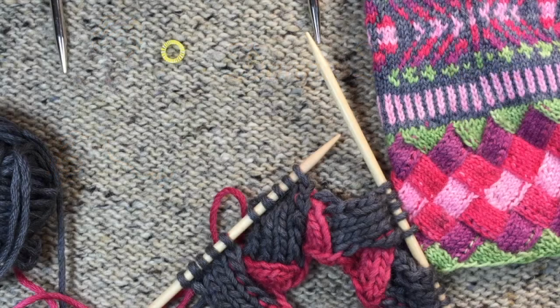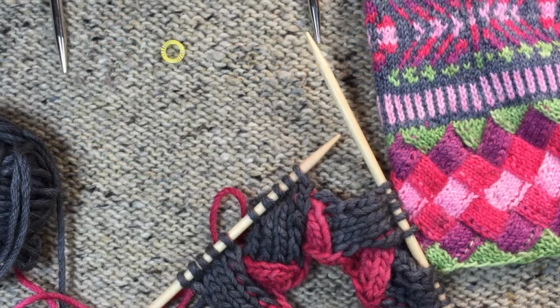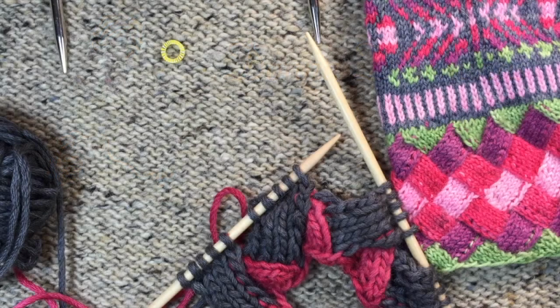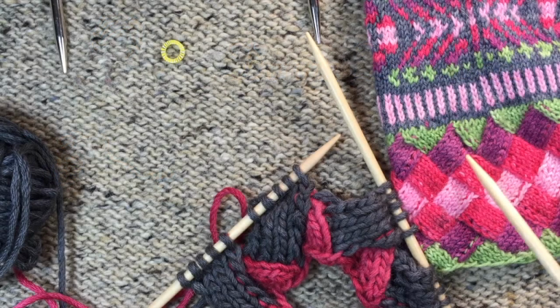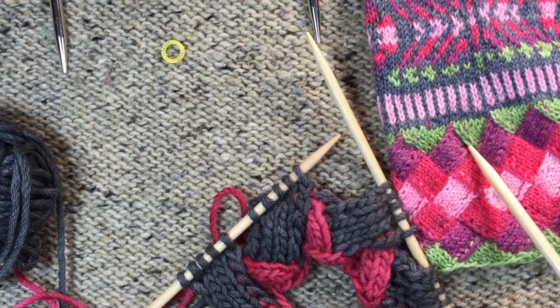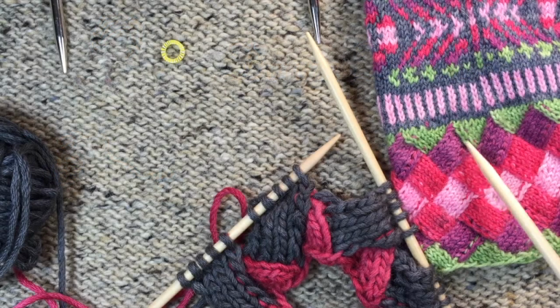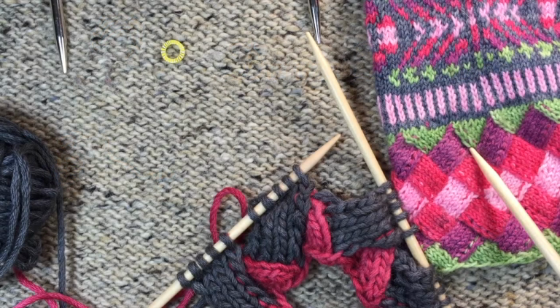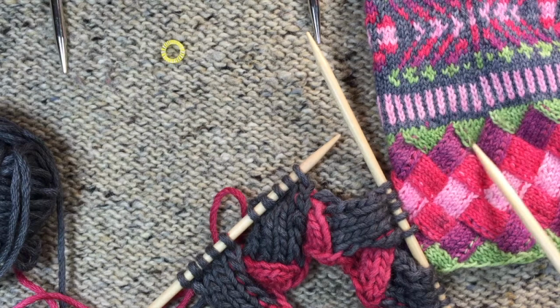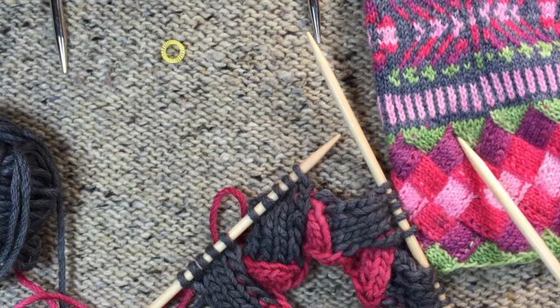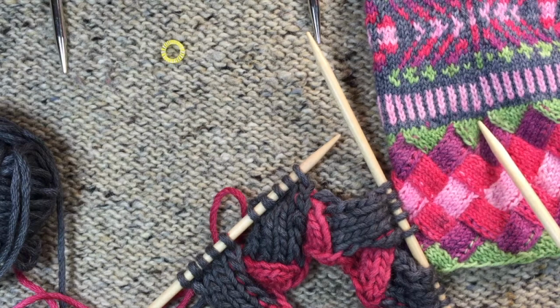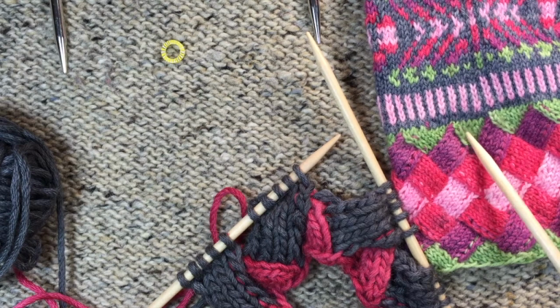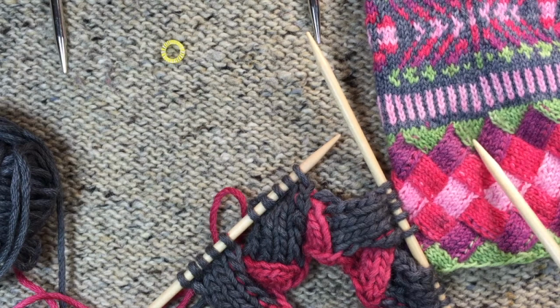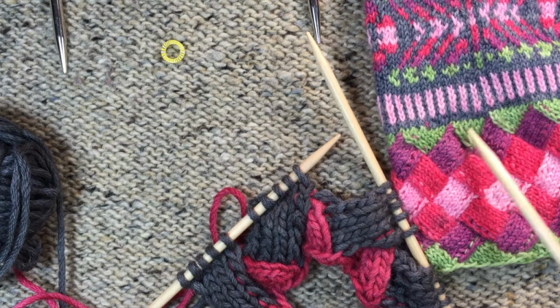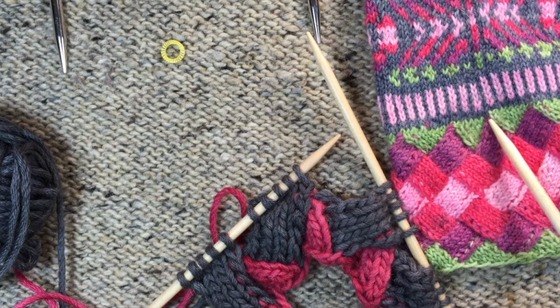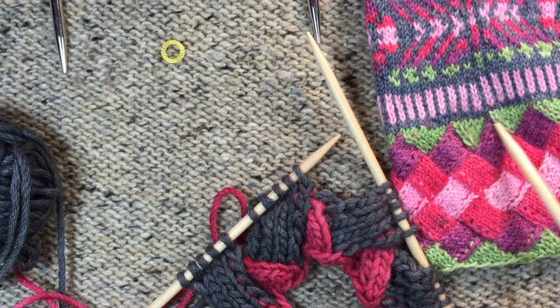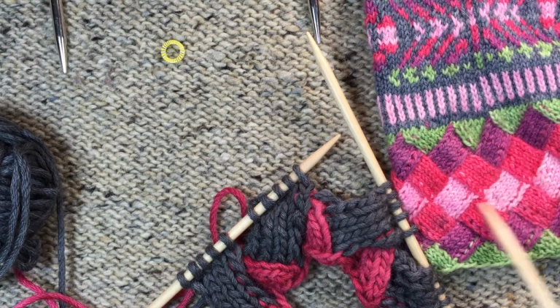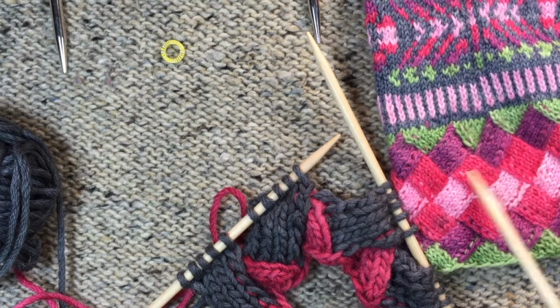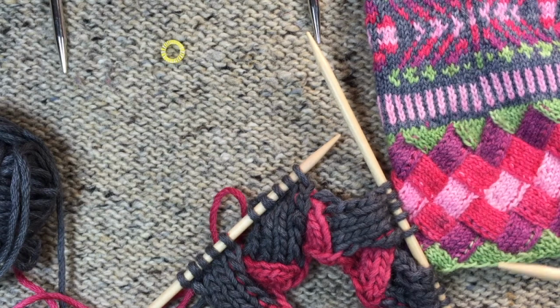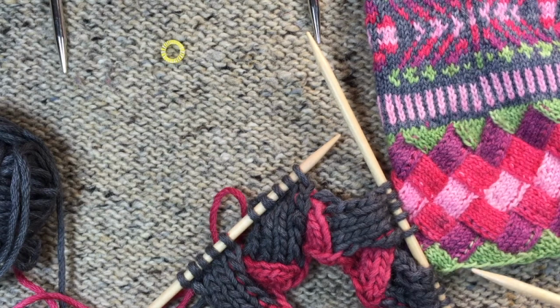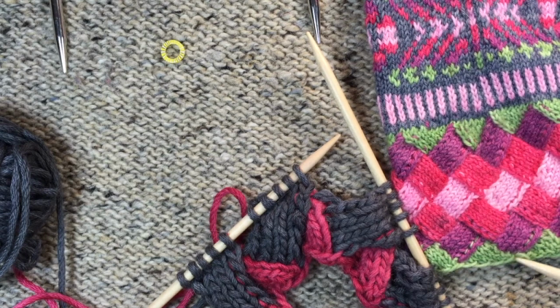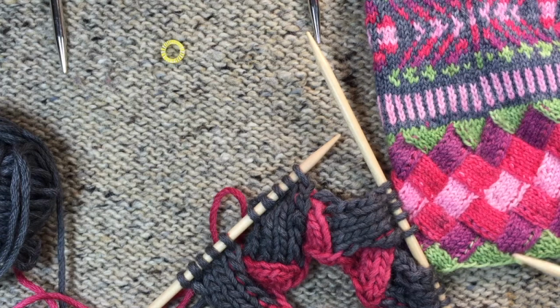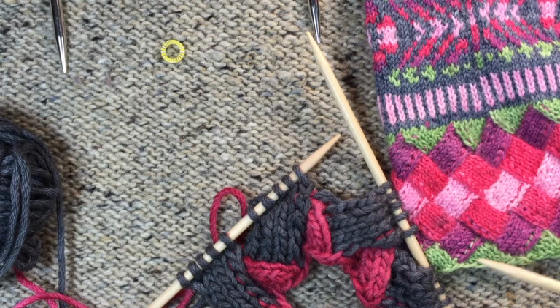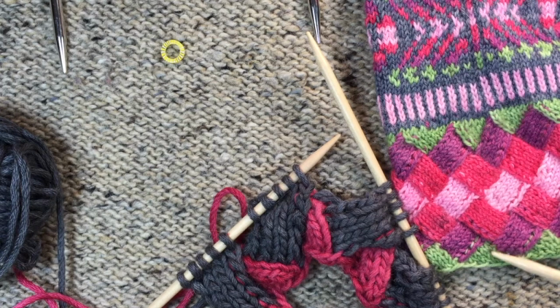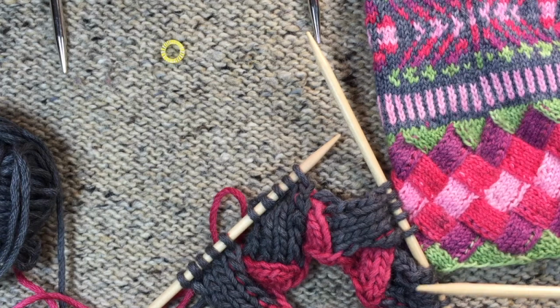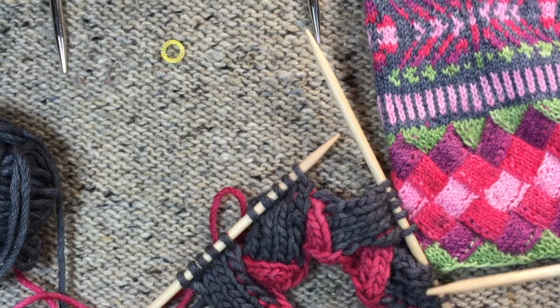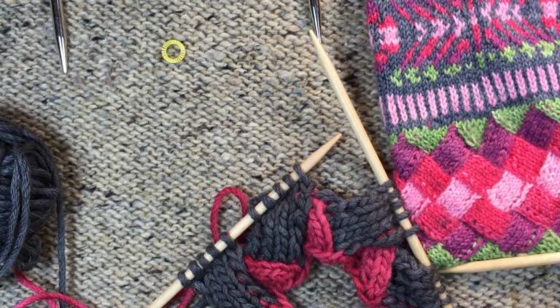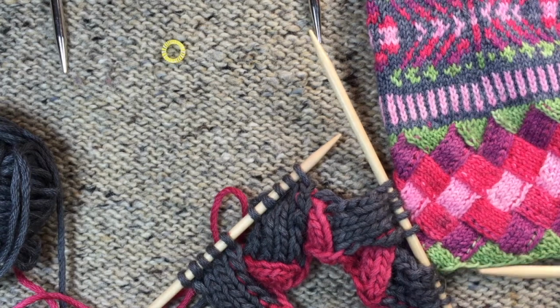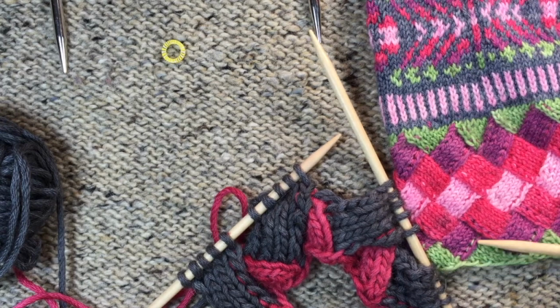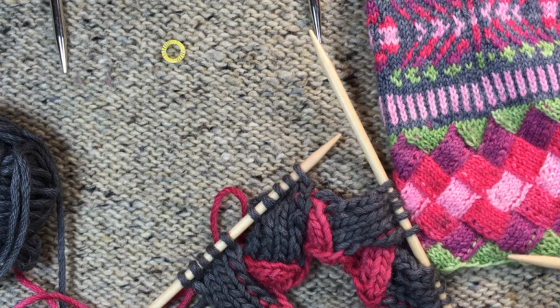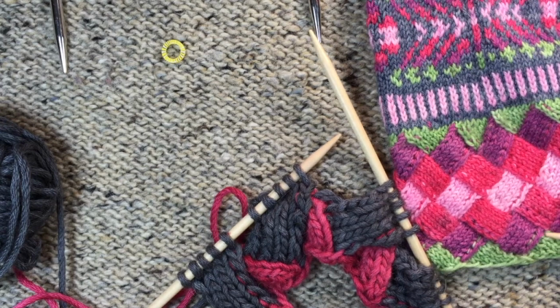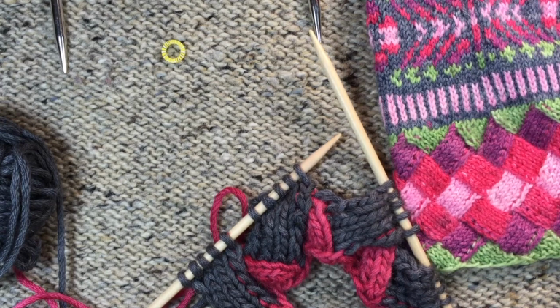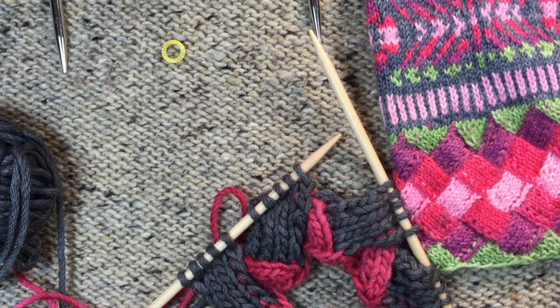In this video I want to show you how to do these triangles at the end of an entrelac section in the round. At the beginning we started with triangles because we started with the straight edge and we wanted to make those corners.